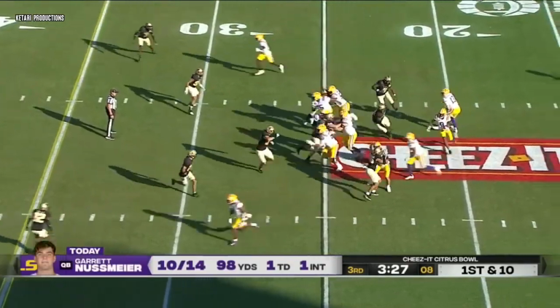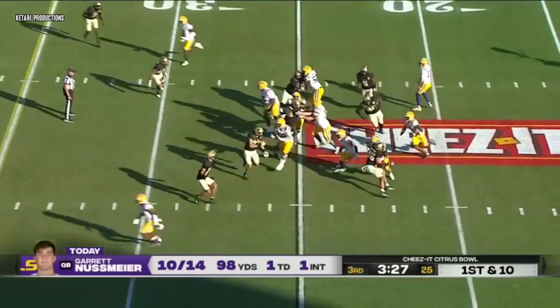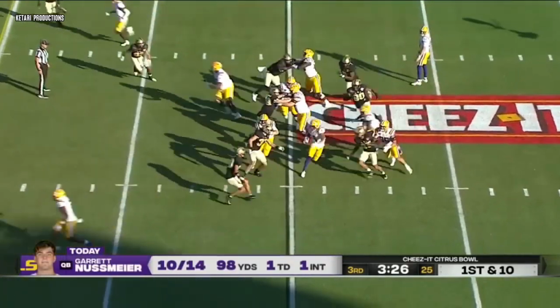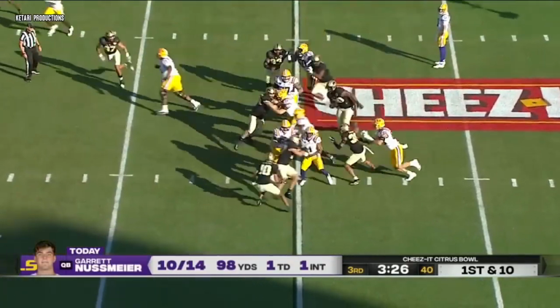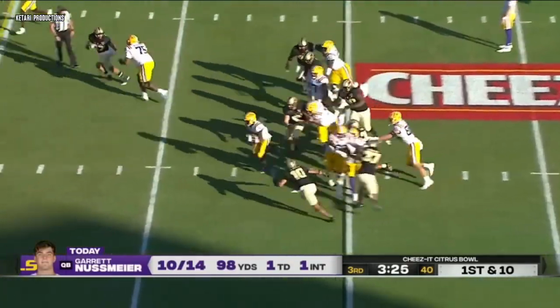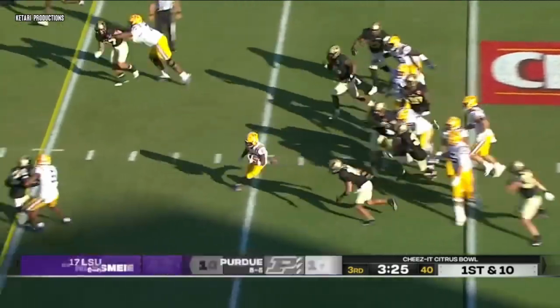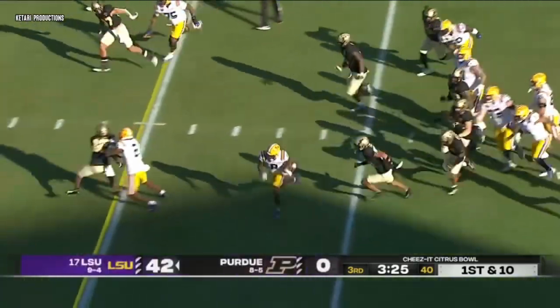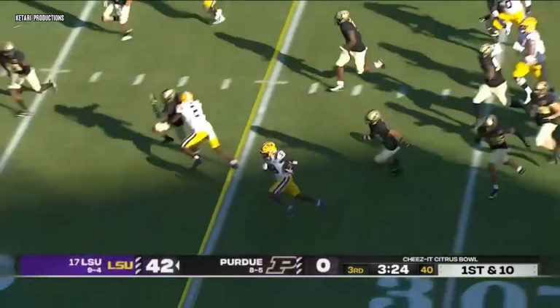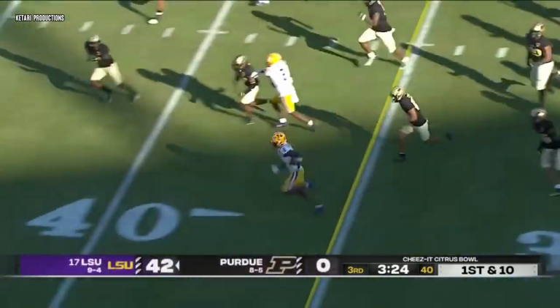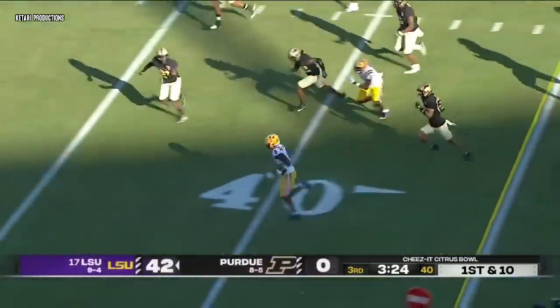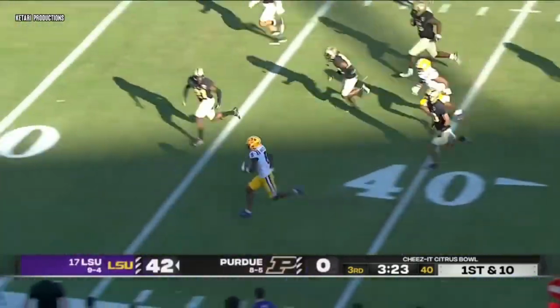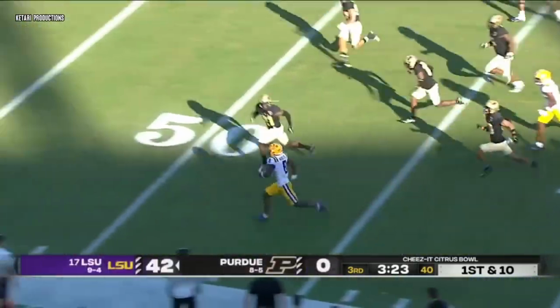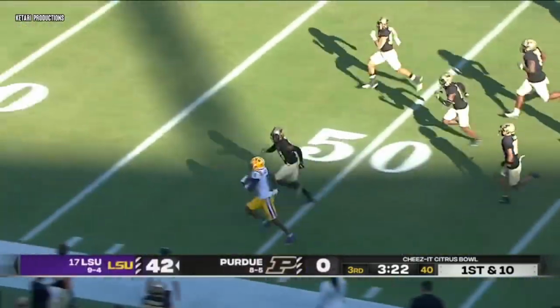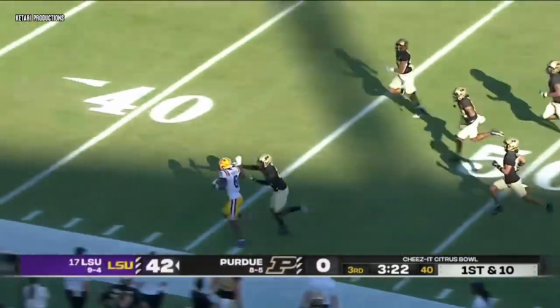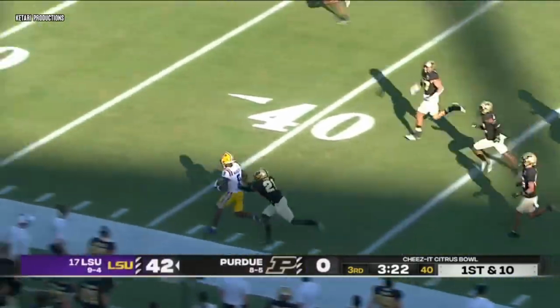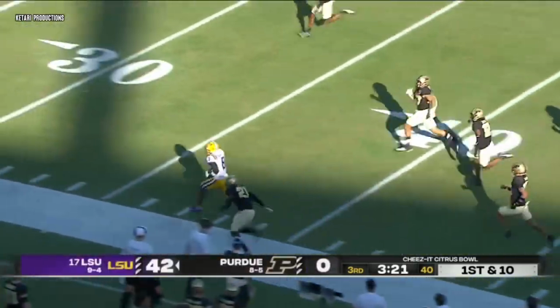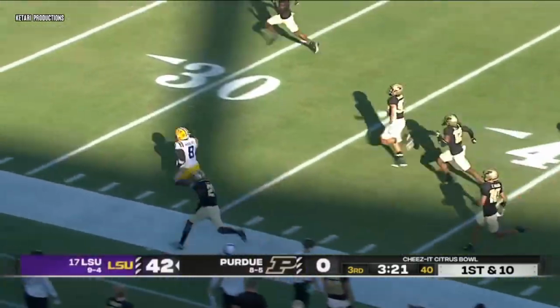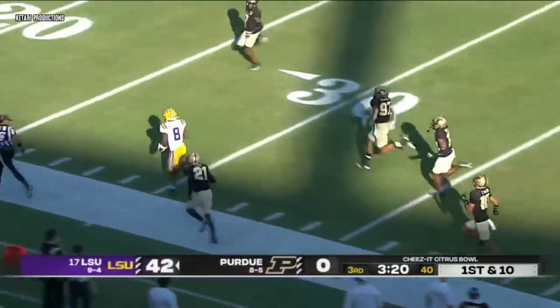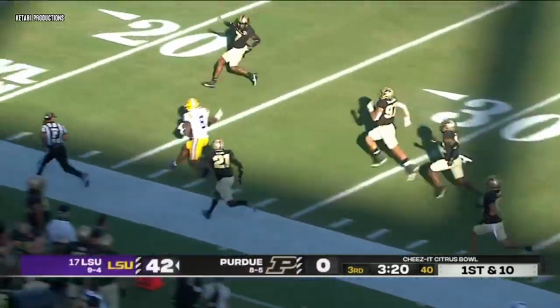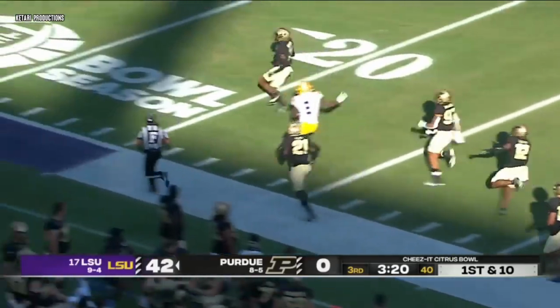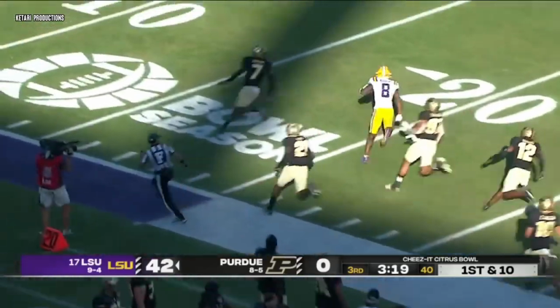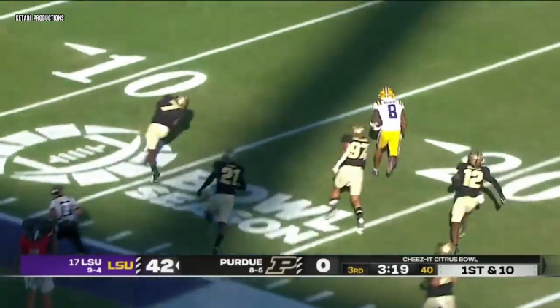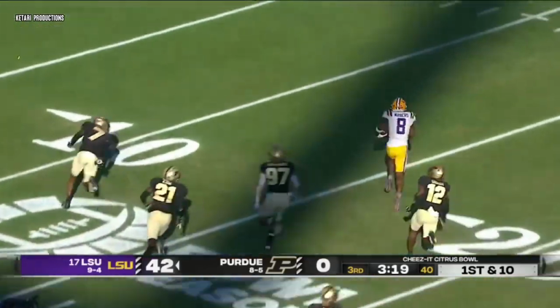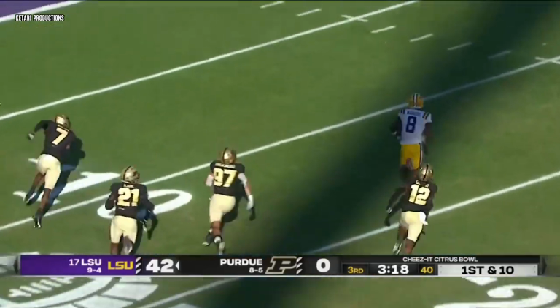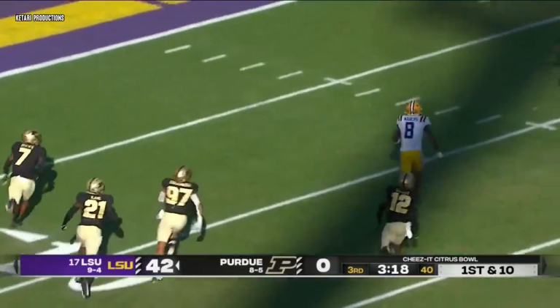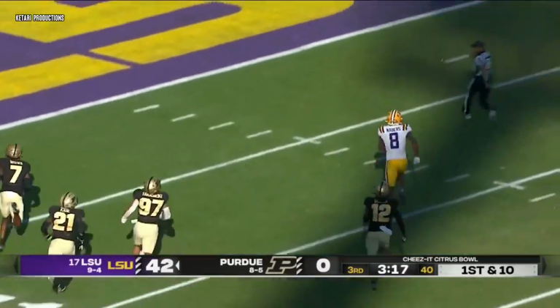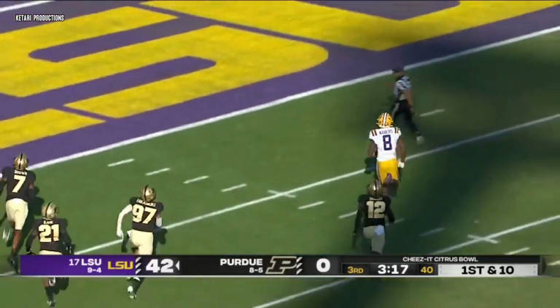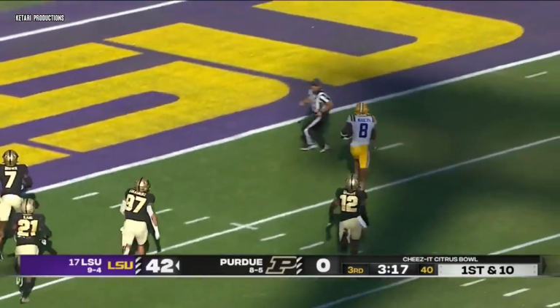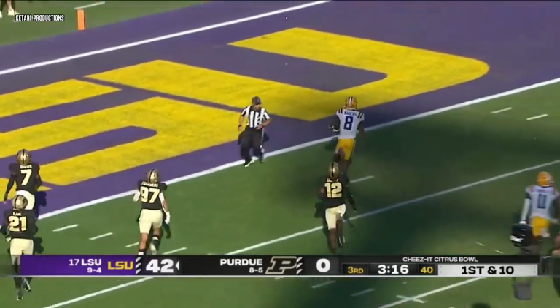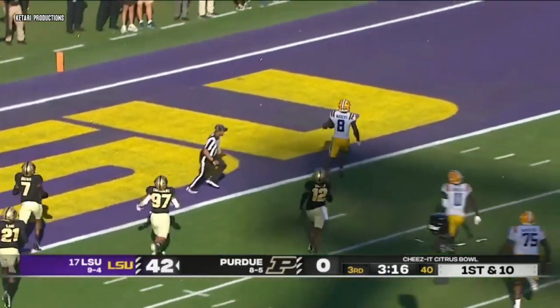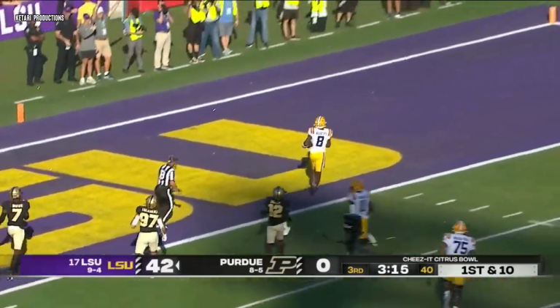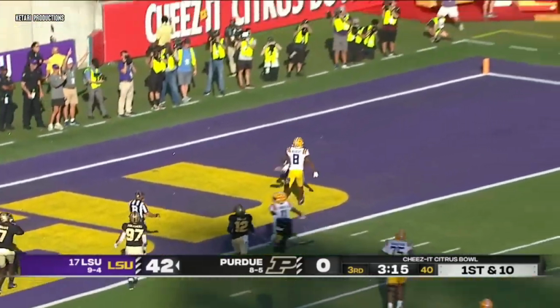End around to Neighbors — has a crease — Malik Neighbors down the sideline, stays in bounds with a cutback. House call. Another LSU touchdown.